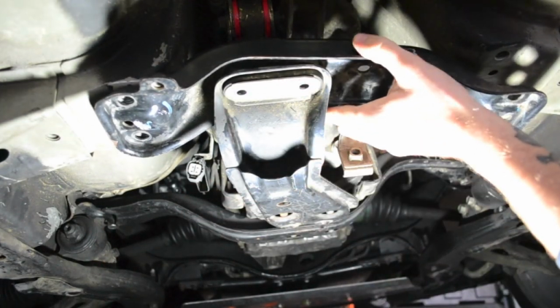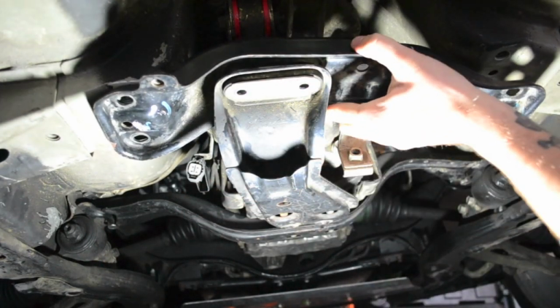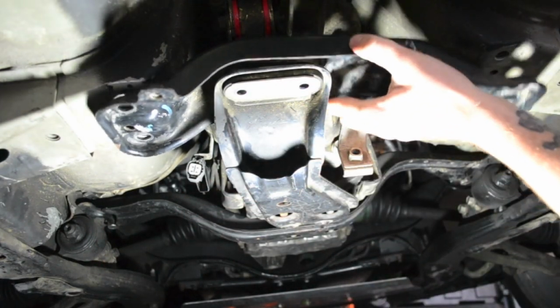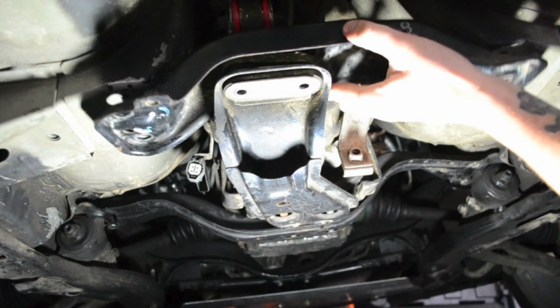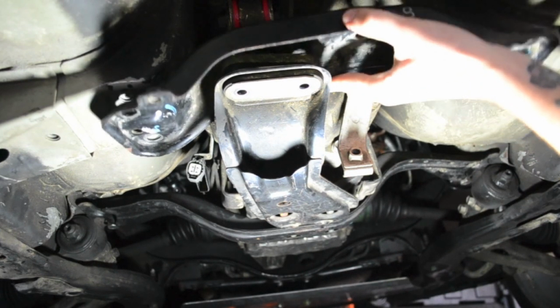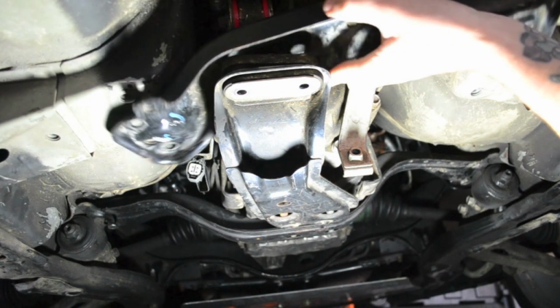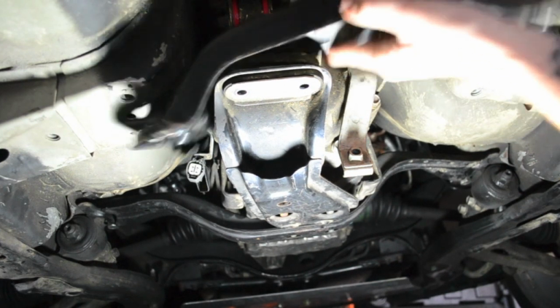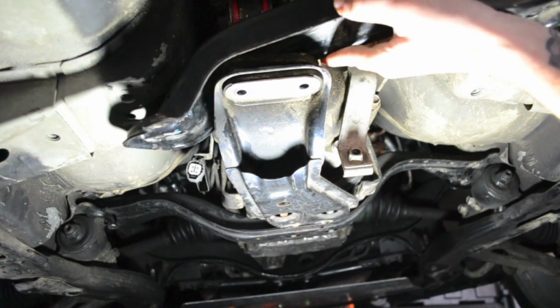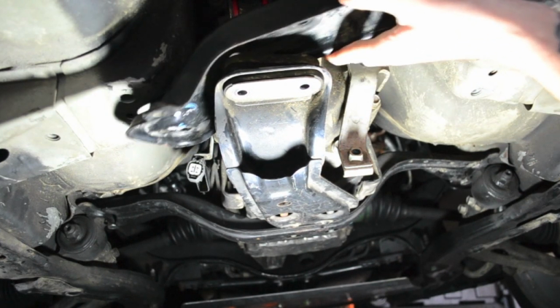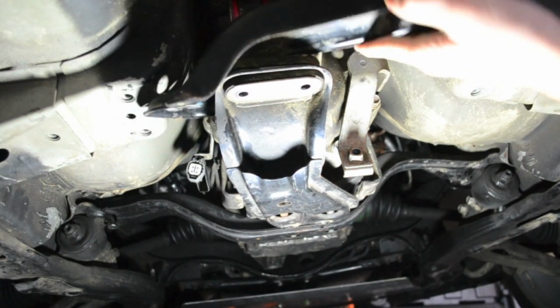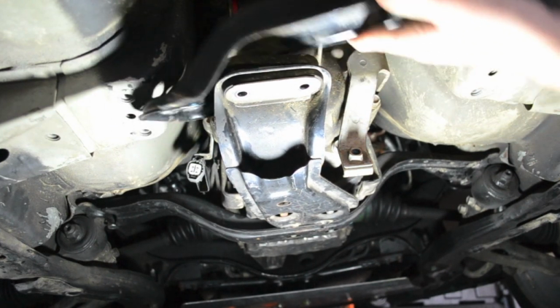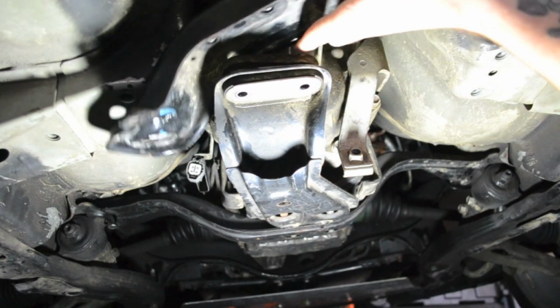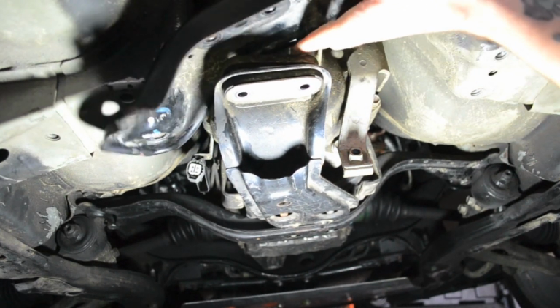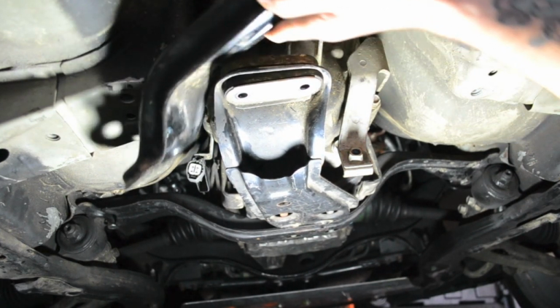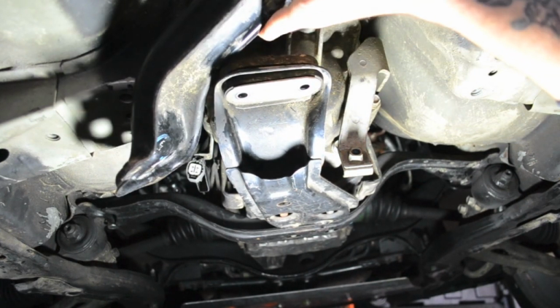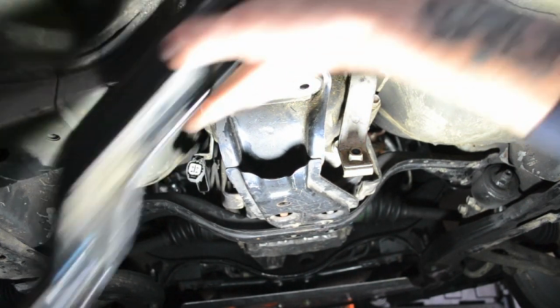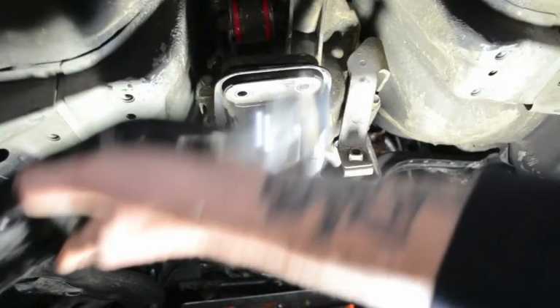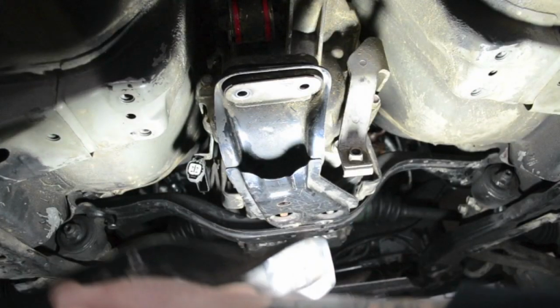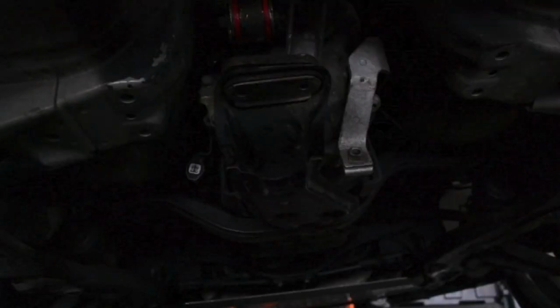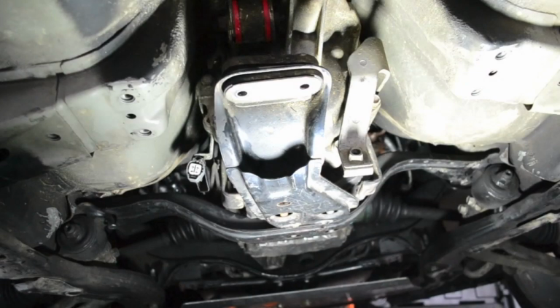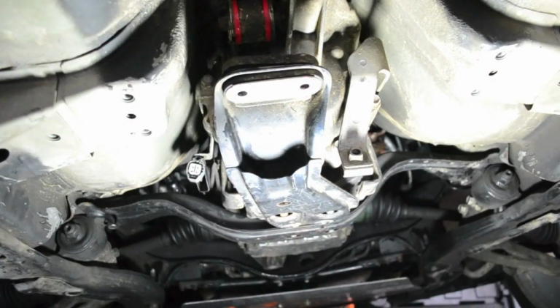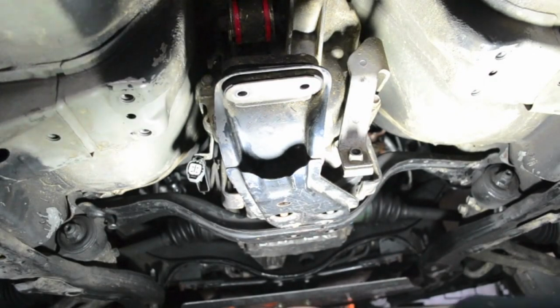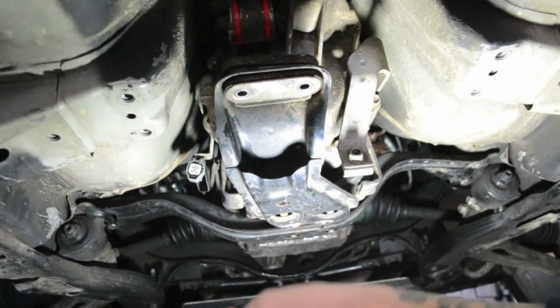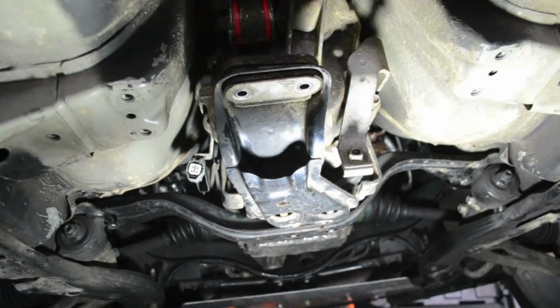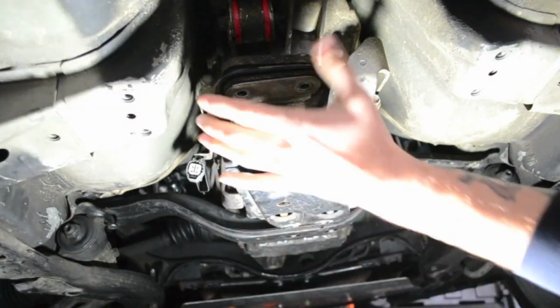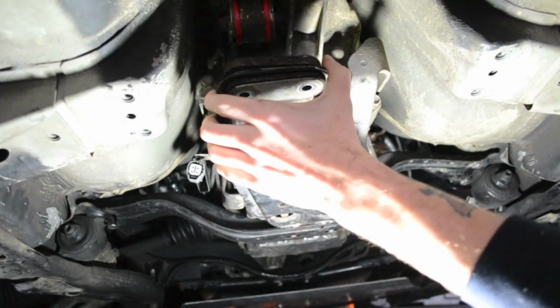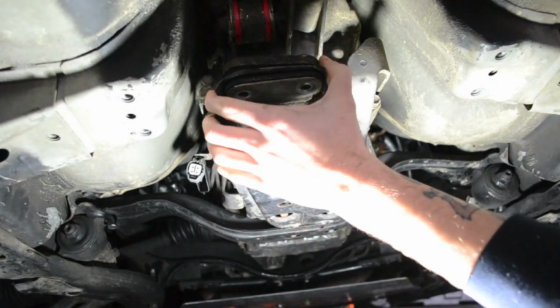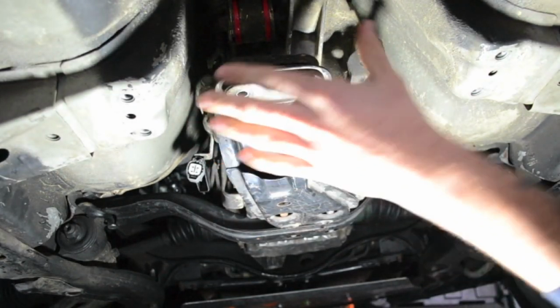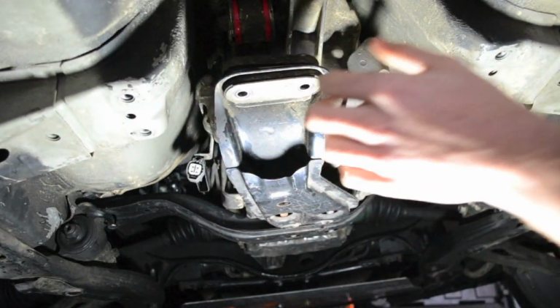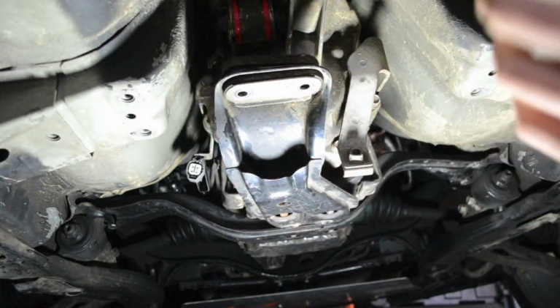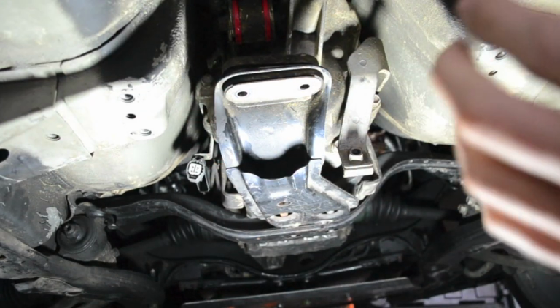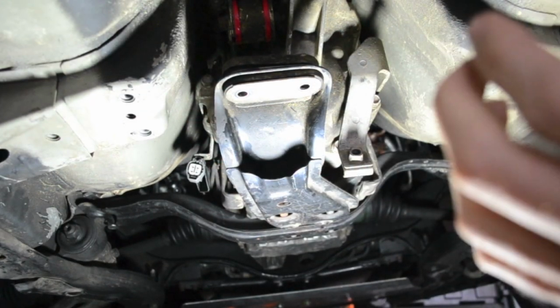Then to pull this out, pop it over here, and when your downpipe's still in, just slide it off to the side. Now you have access to the bushings.